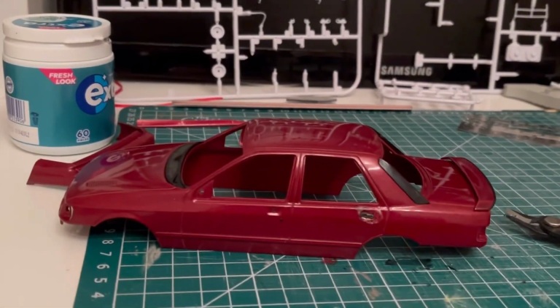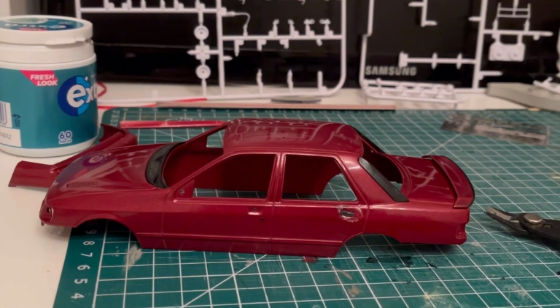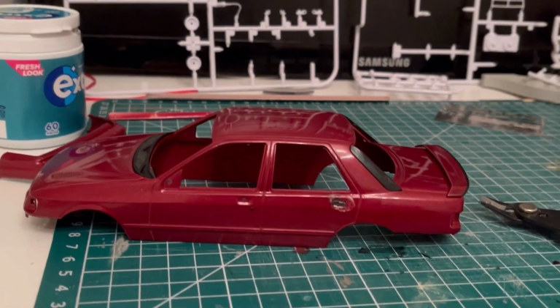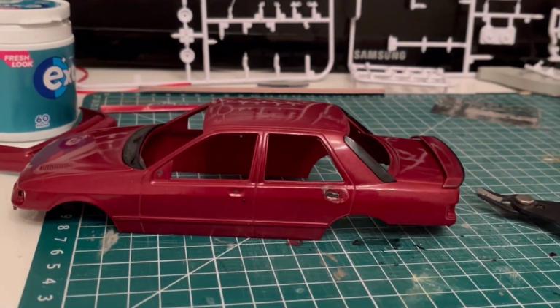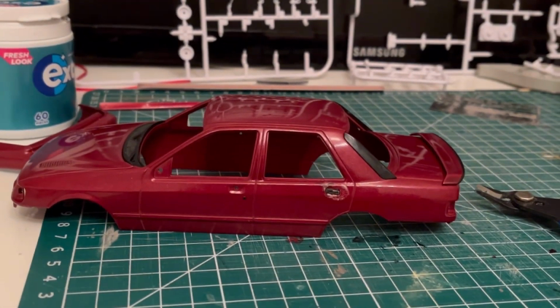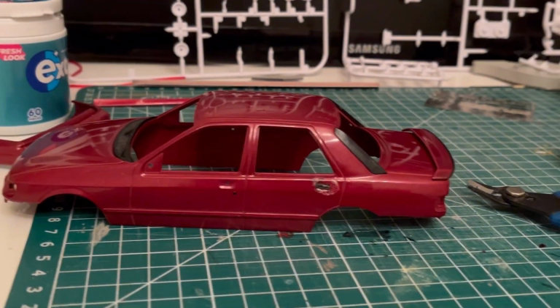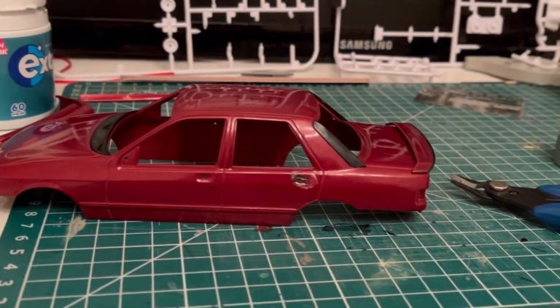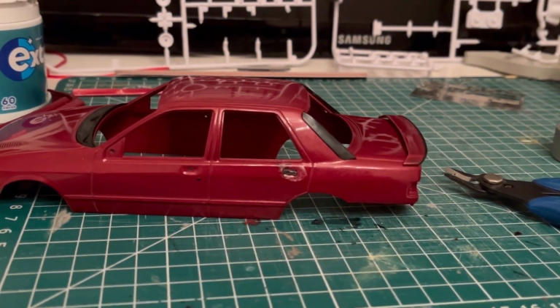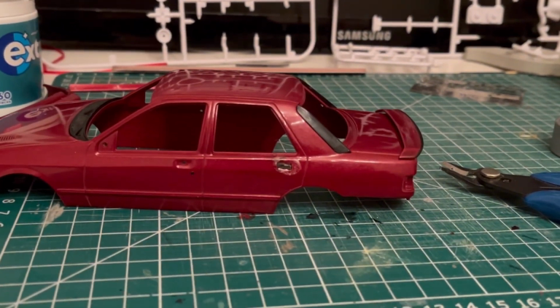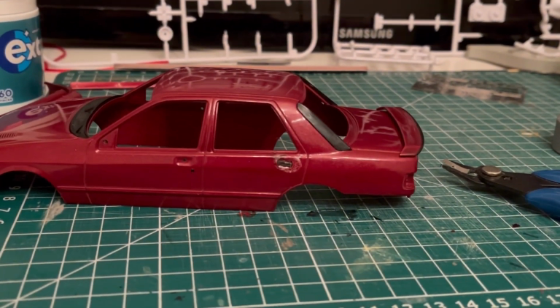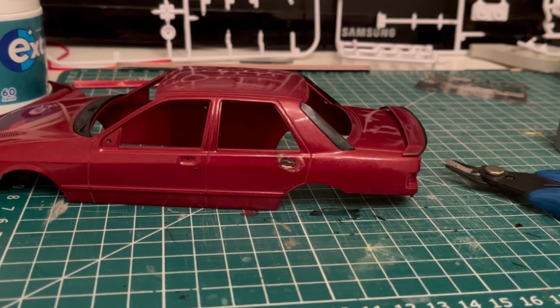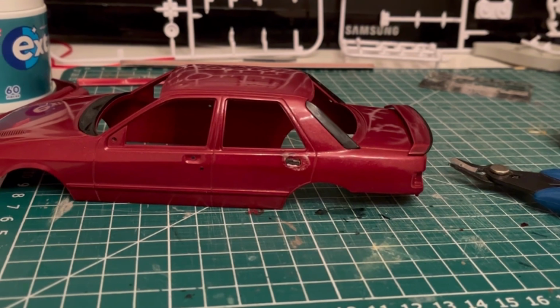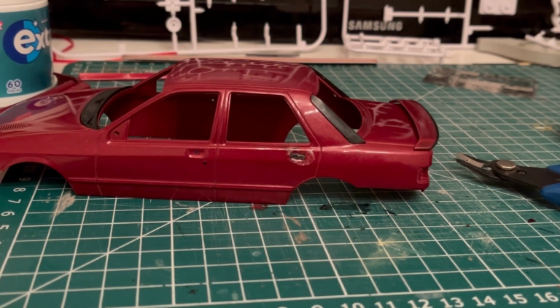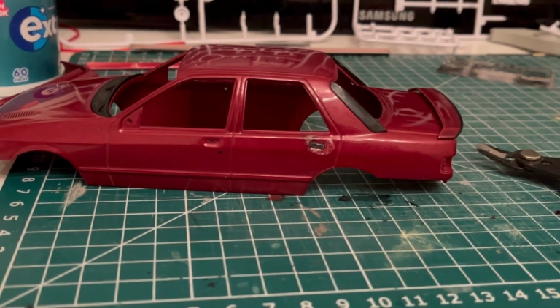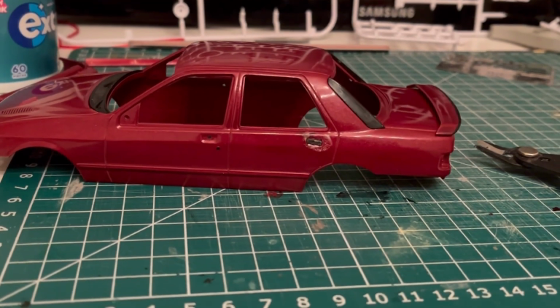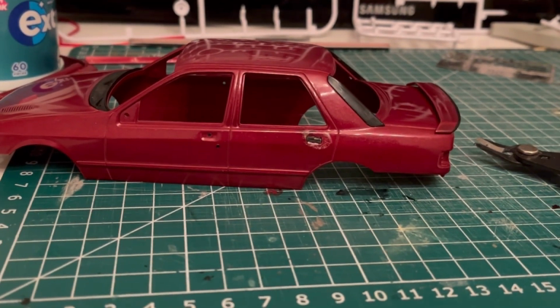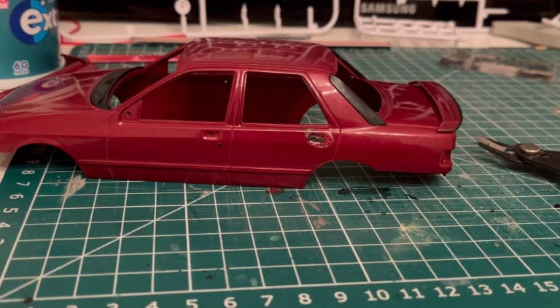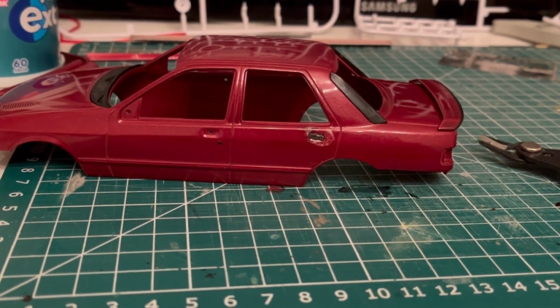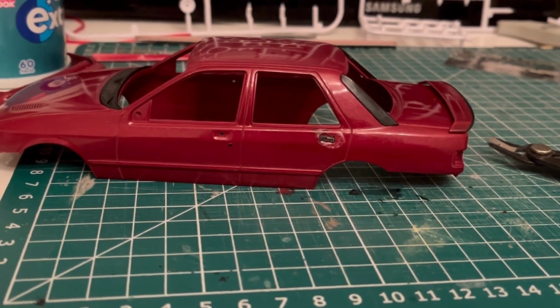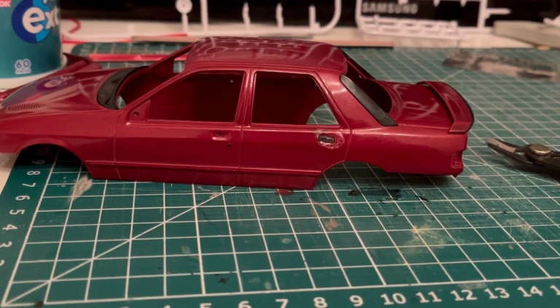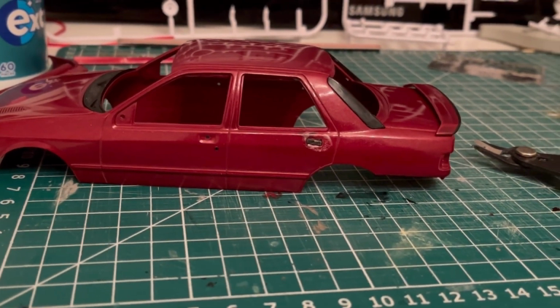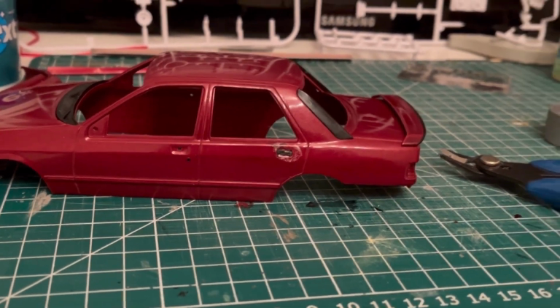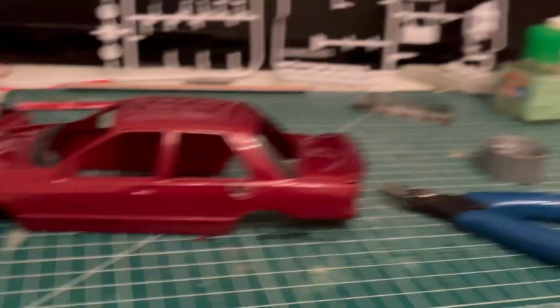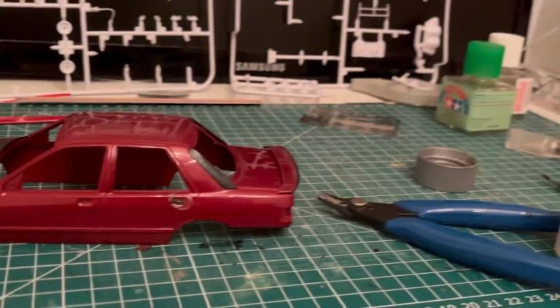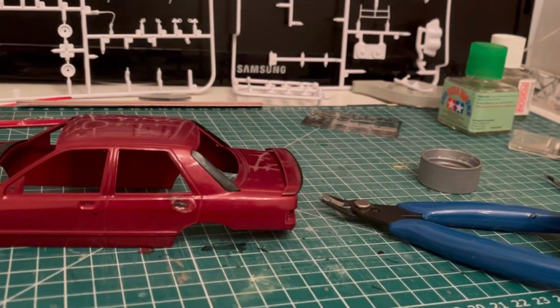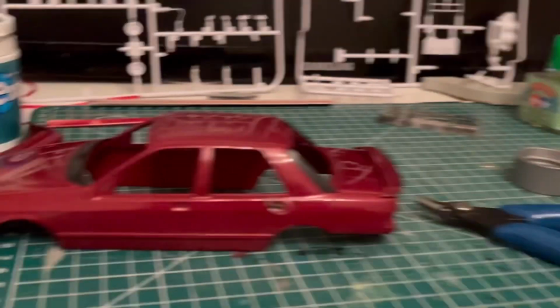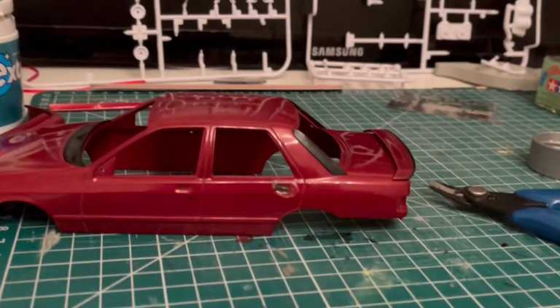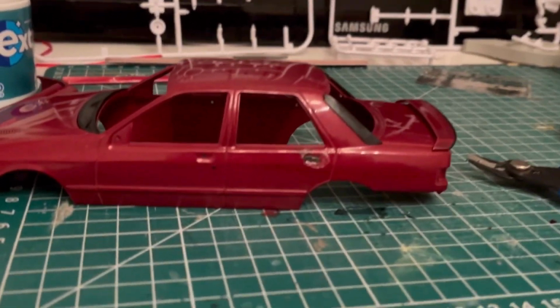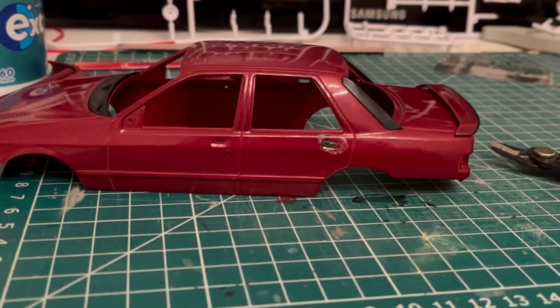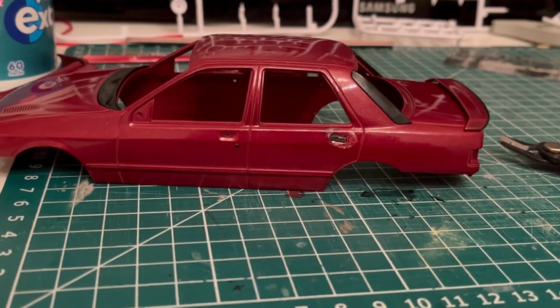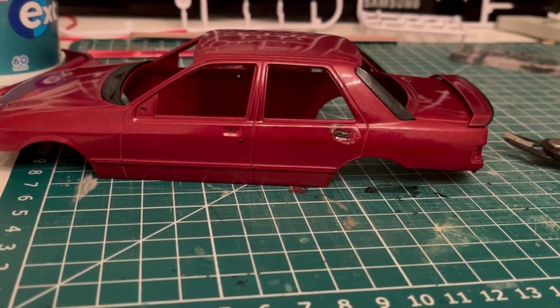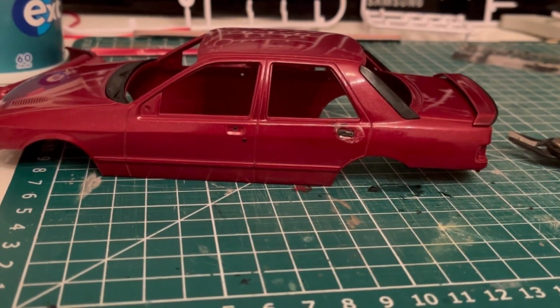Yeah, absolutely devastated. I was about to start painting lights into it — I'm glad I didn't do that before I glued one of these in to see how it reacted. I will not be using the Tamiya glue for that; I'll be using some super glue so it doesn't seep through next time.